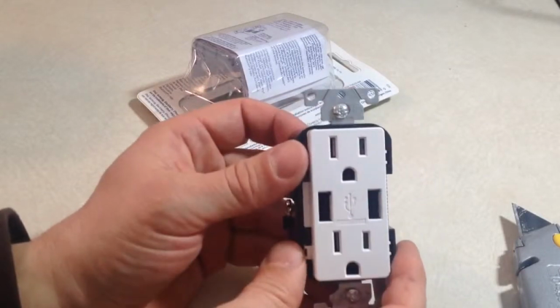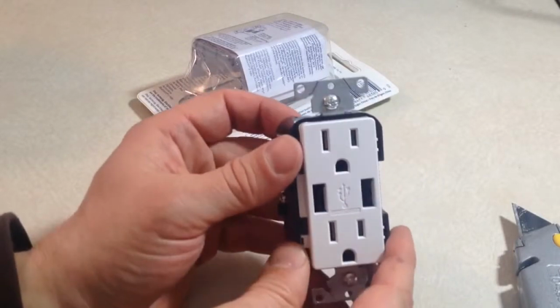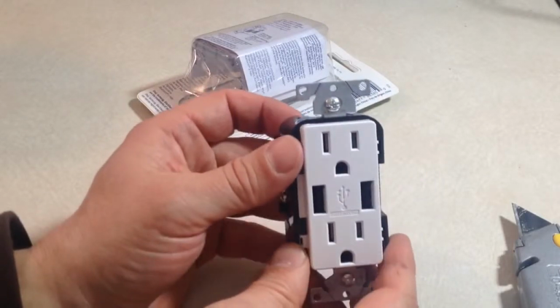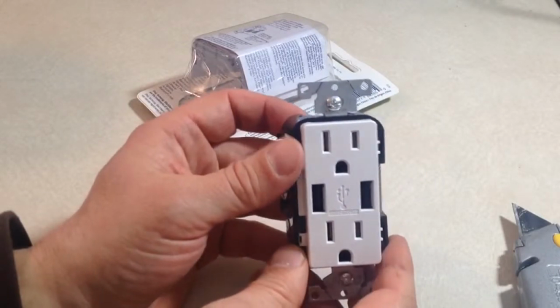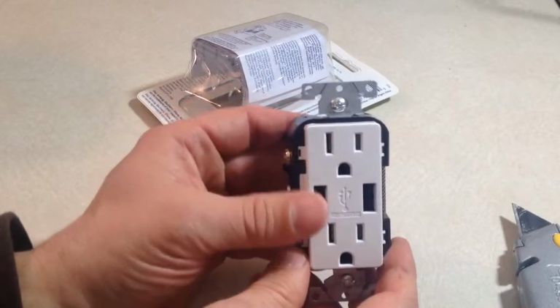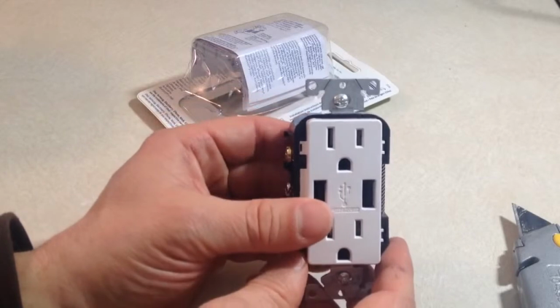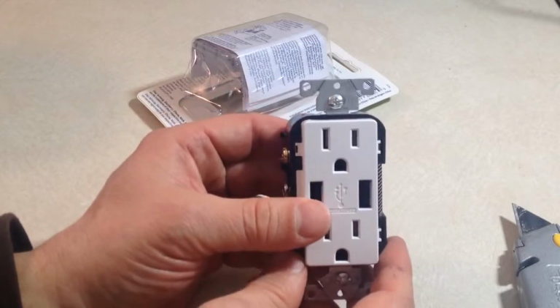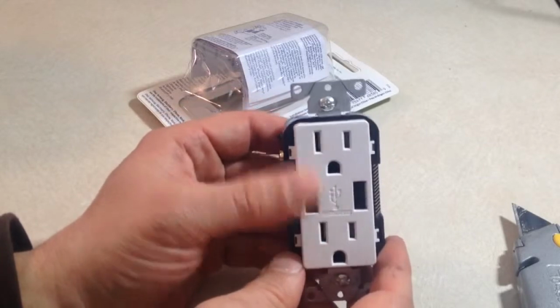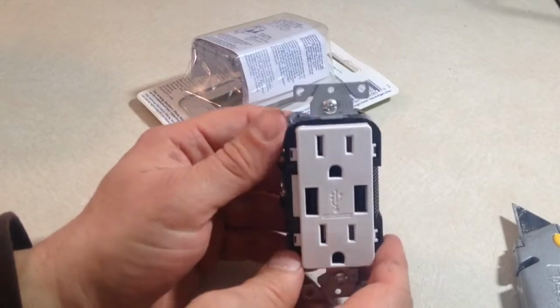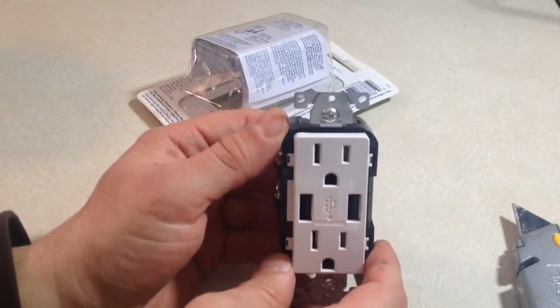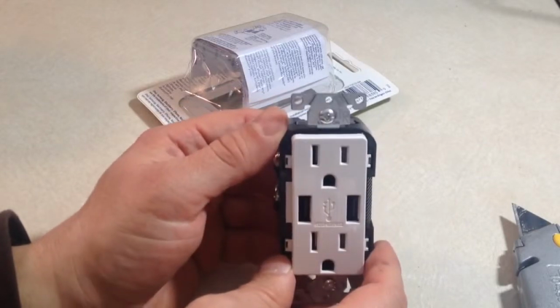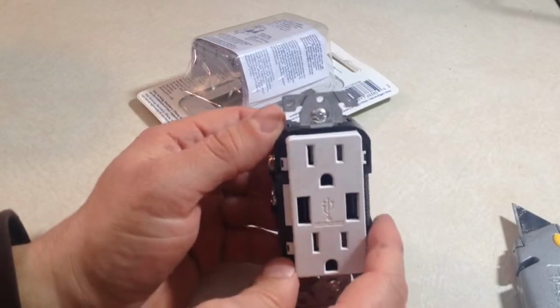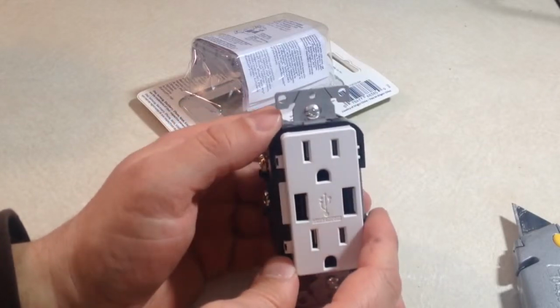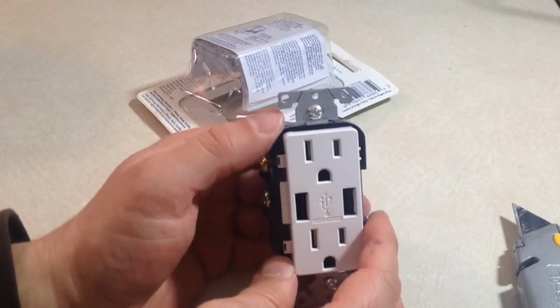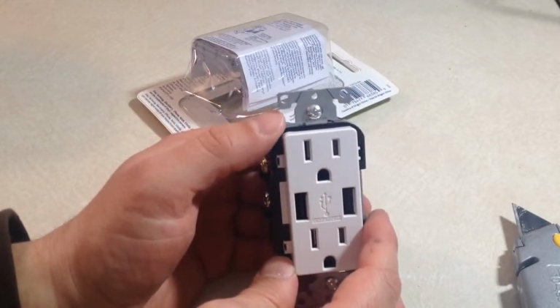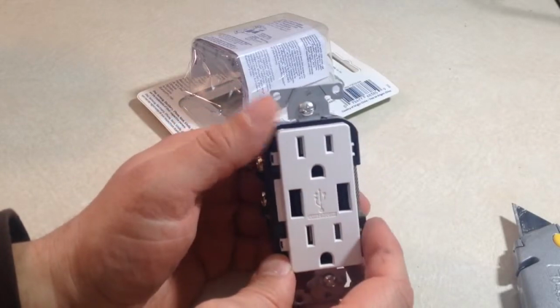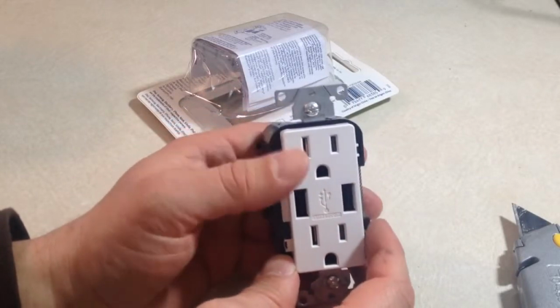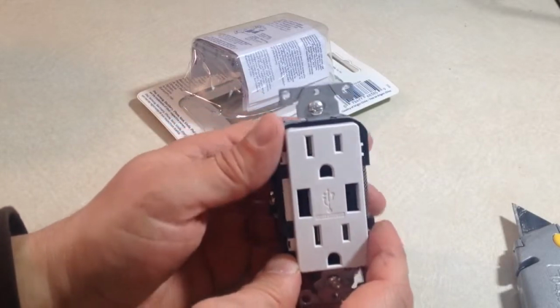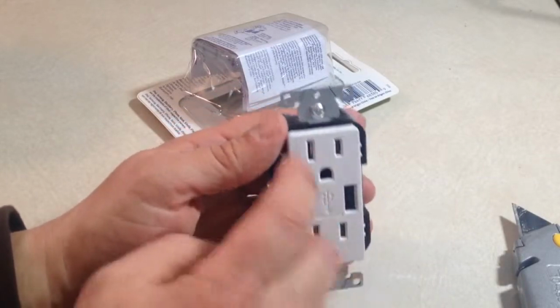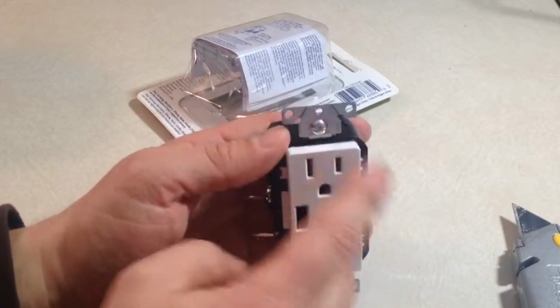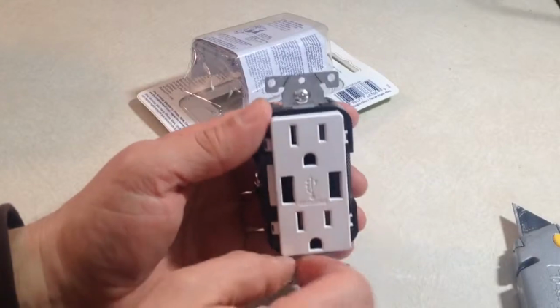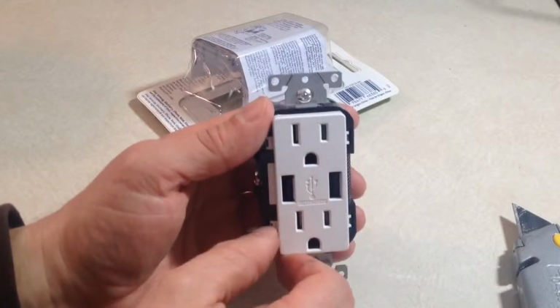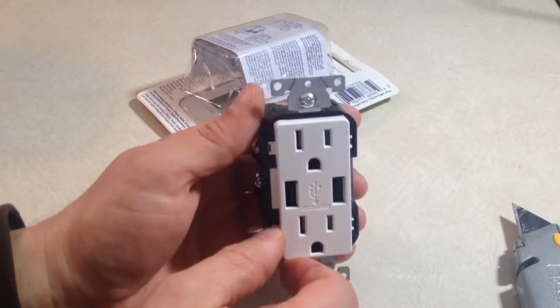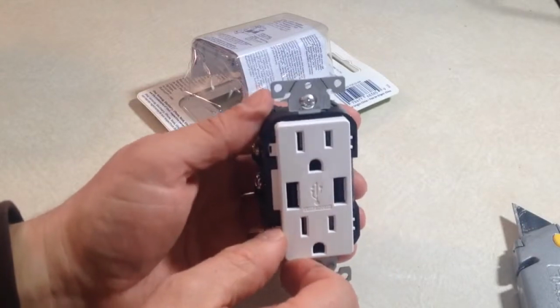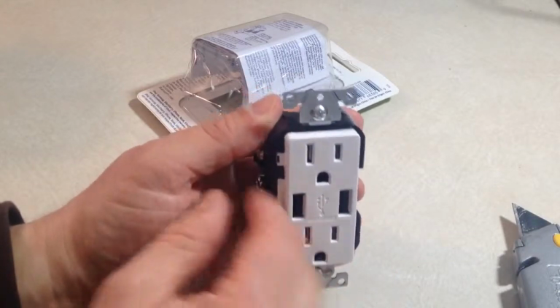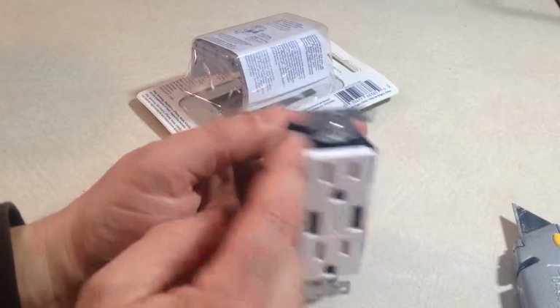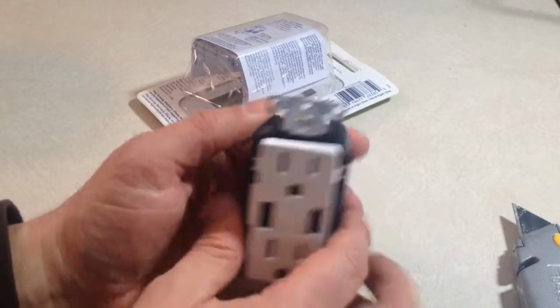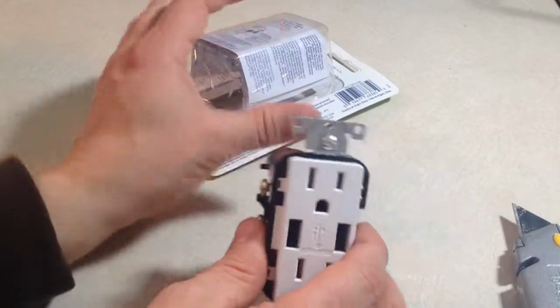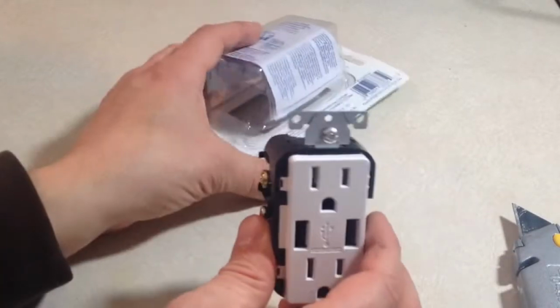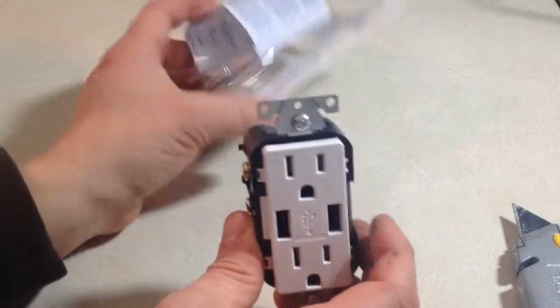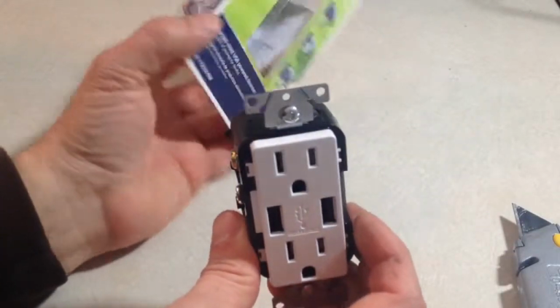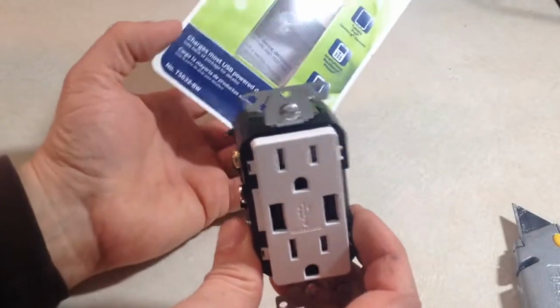This is what it looks like — it just takes the place of your existing electrical outlet. It will need a different faceplate though, because this is square, so it requires a decor-style faceplate.